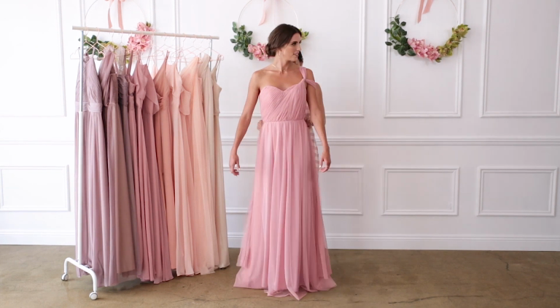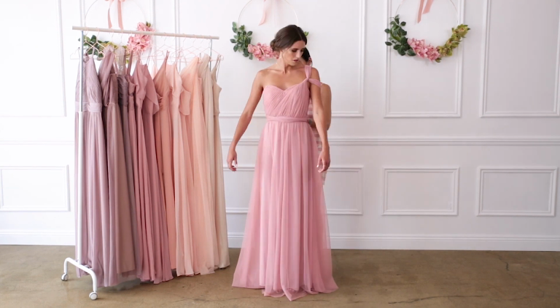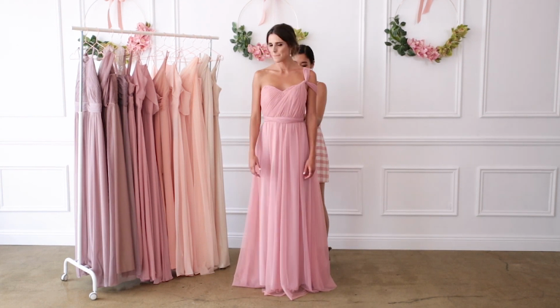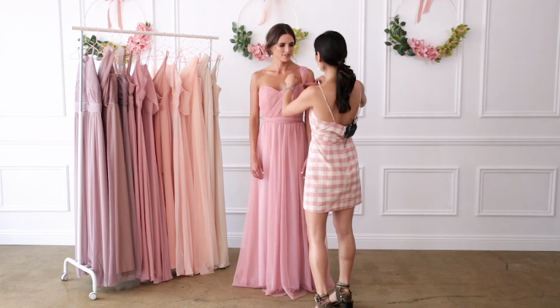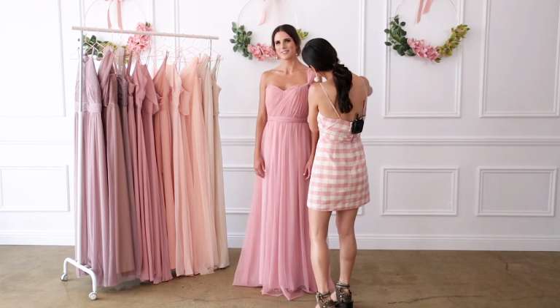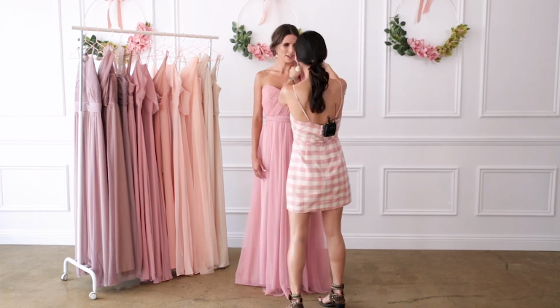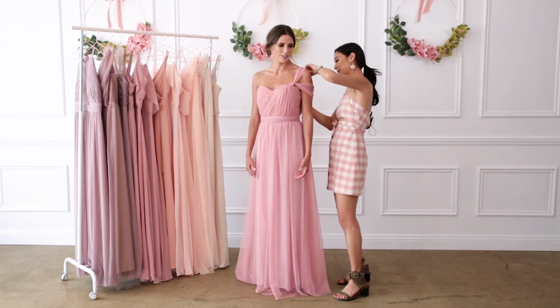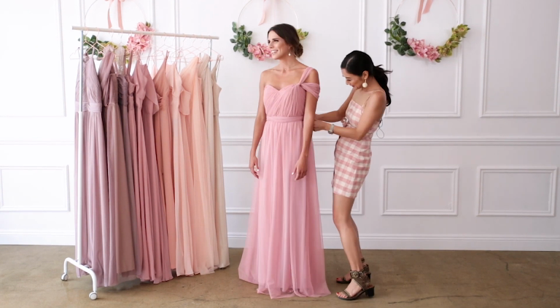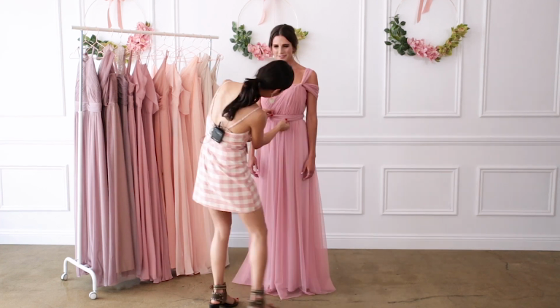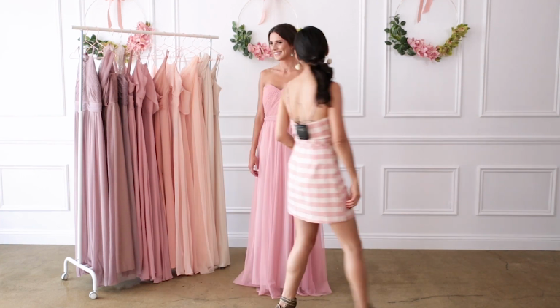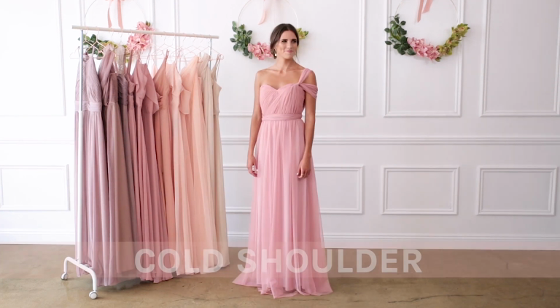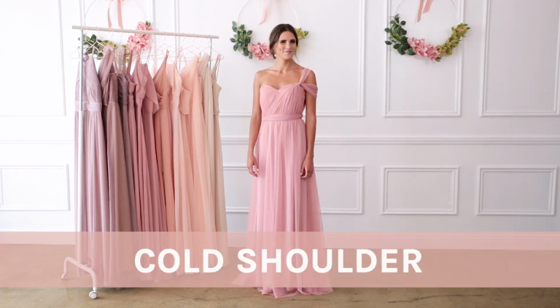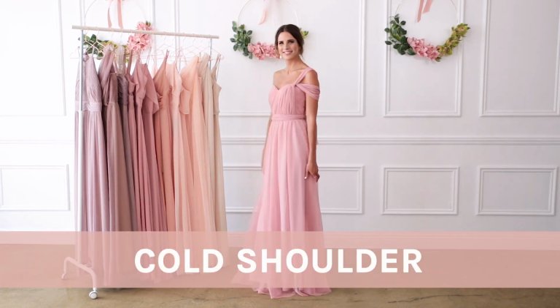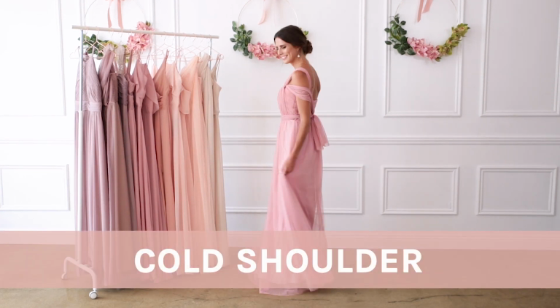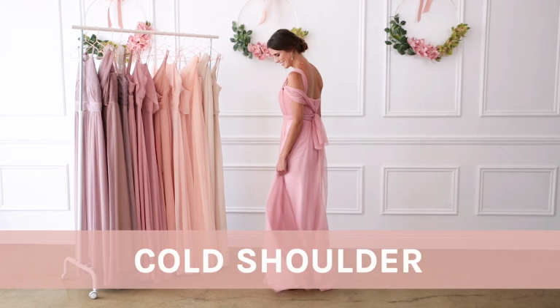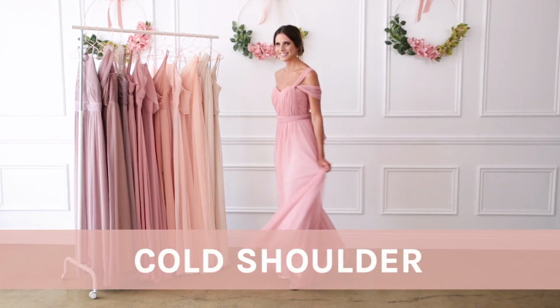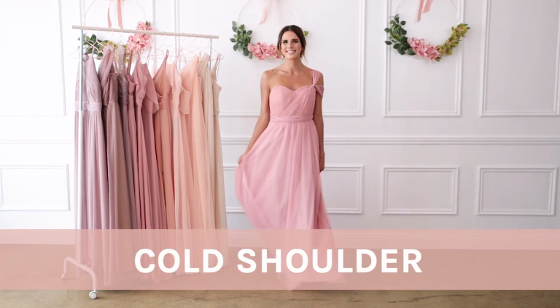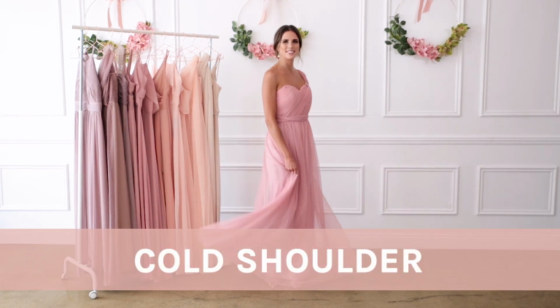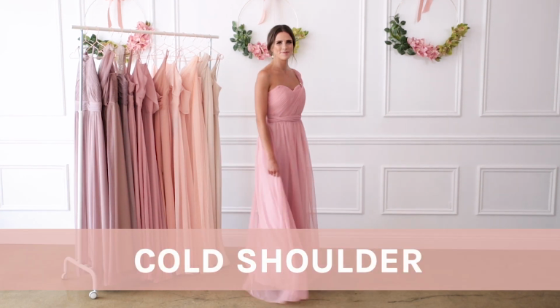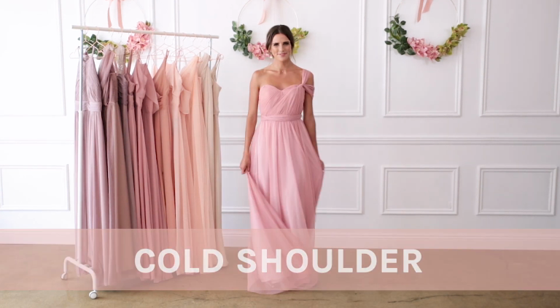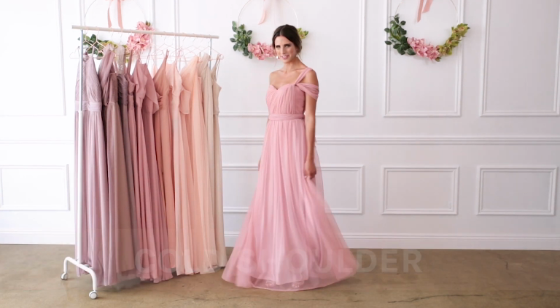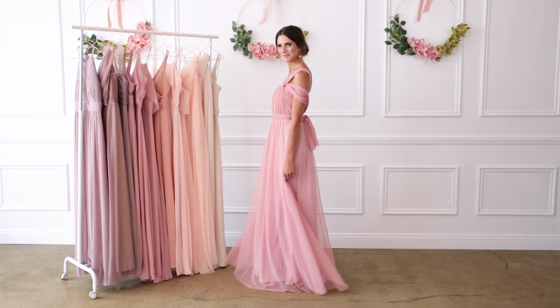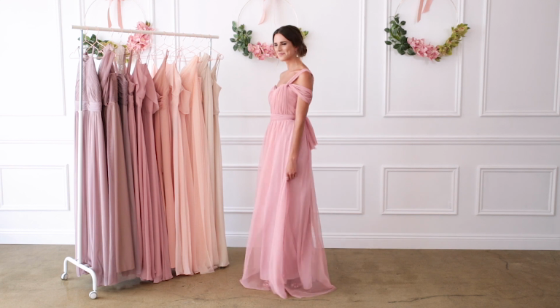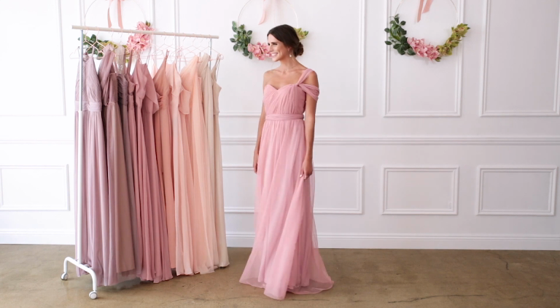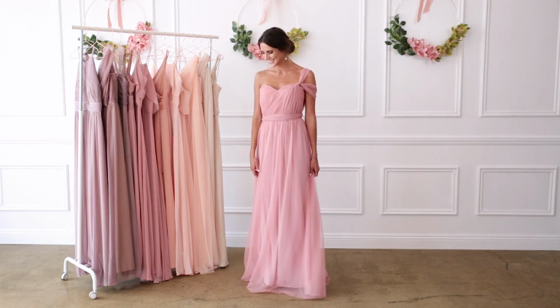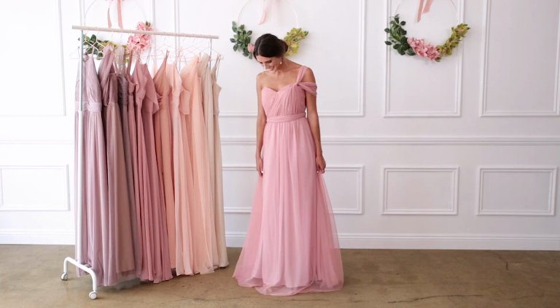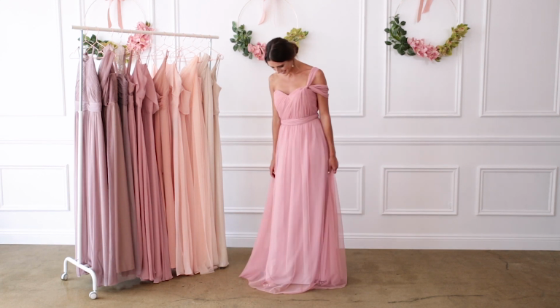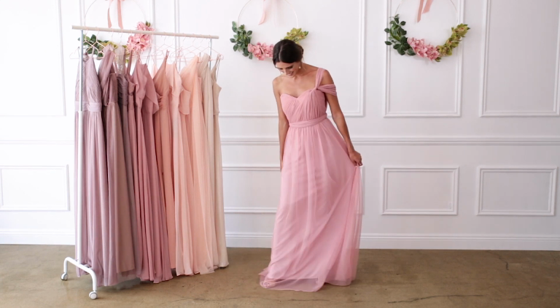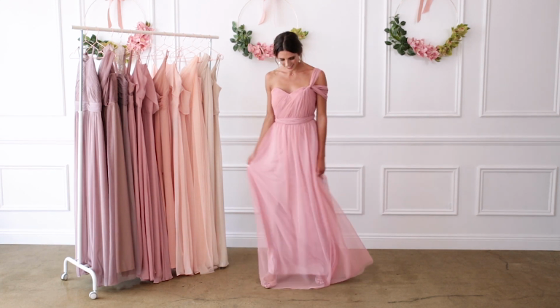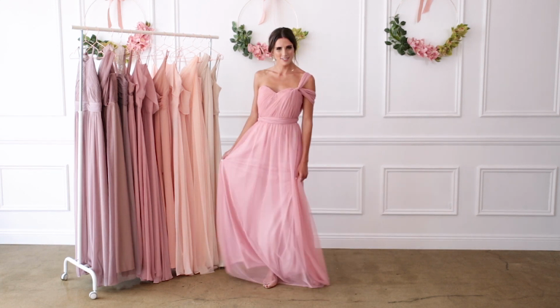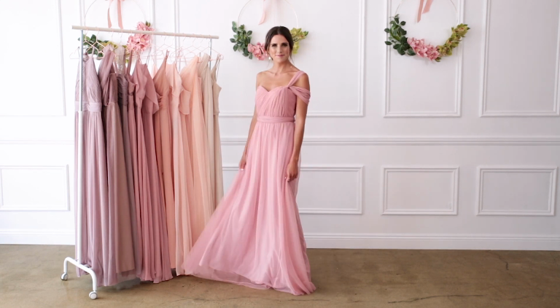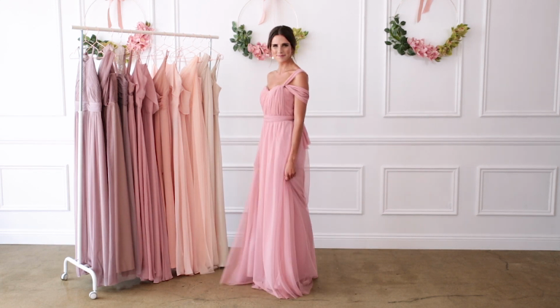I'm a huge fan of a cold shoulder cutout — I just think it looks incredibly chic. Bring the streamers to one side and tie it at the top of the sweetheart neckline. Pull one streamer over your shoulder and the other around your arm.